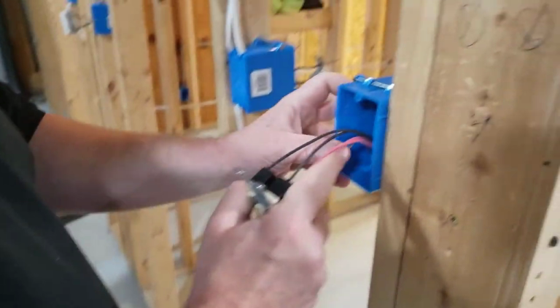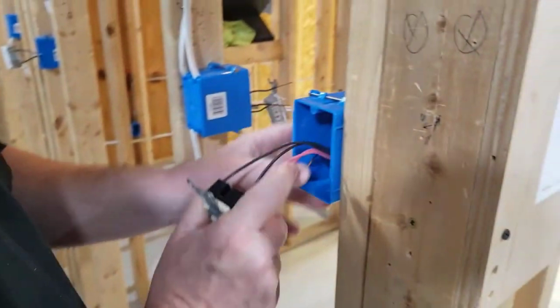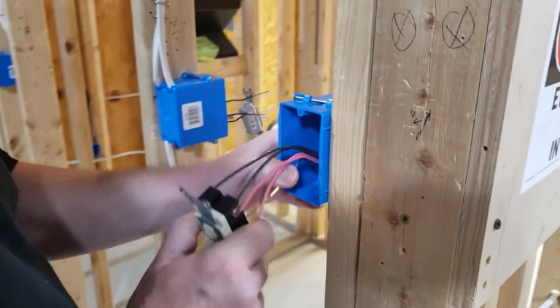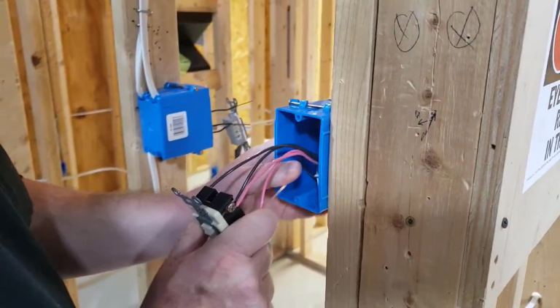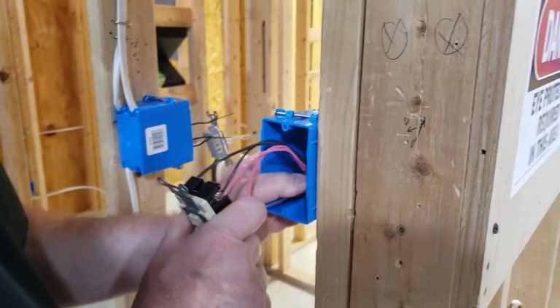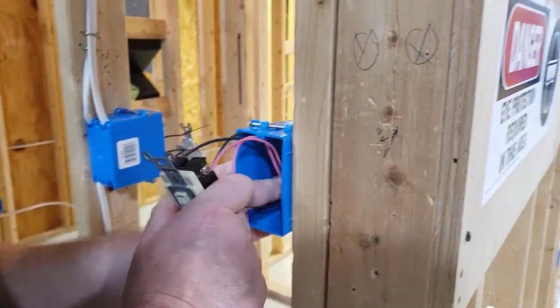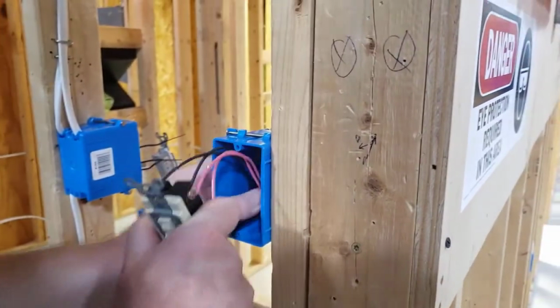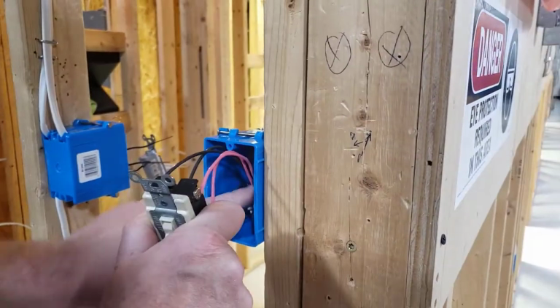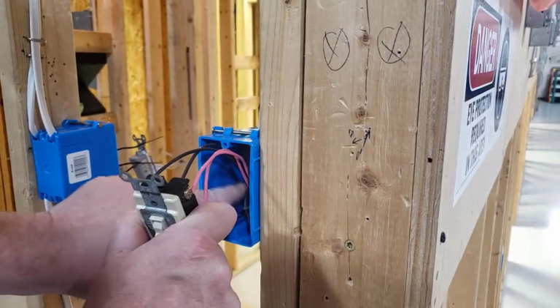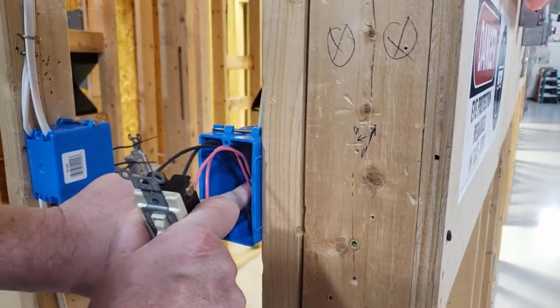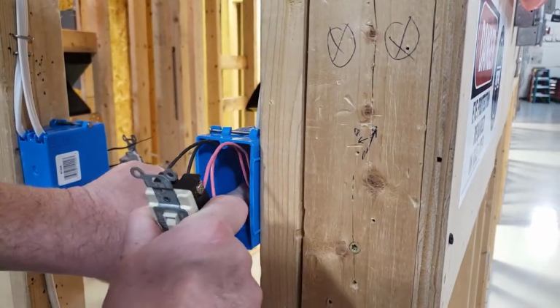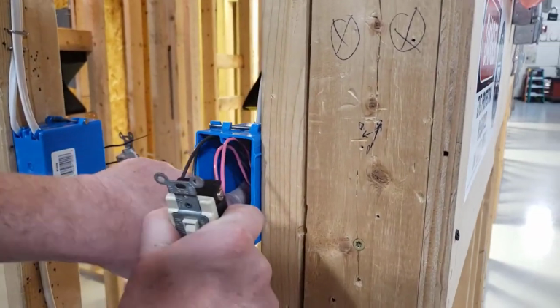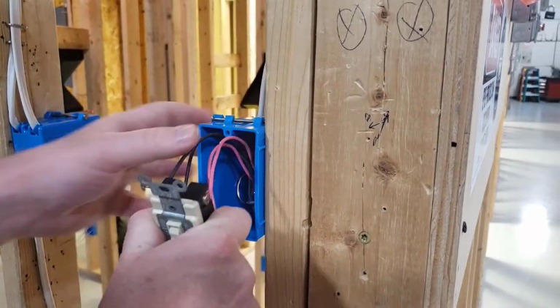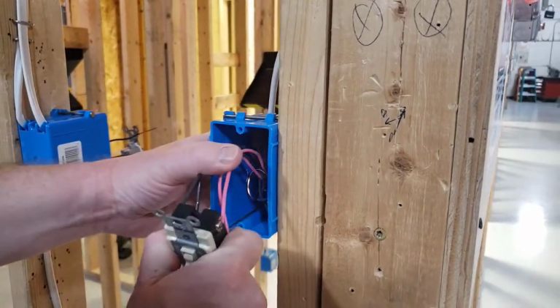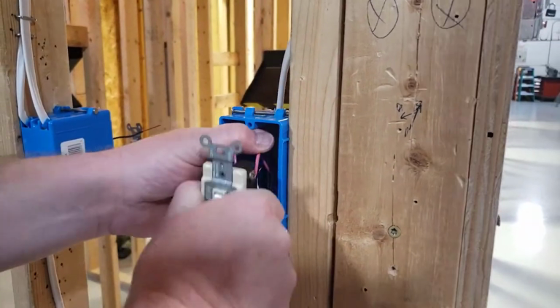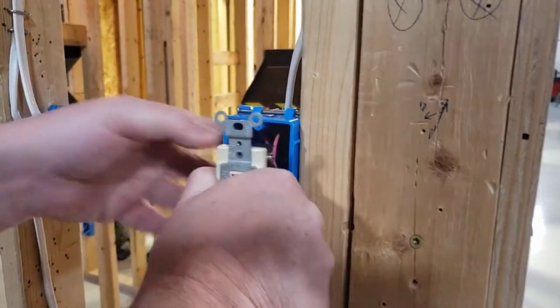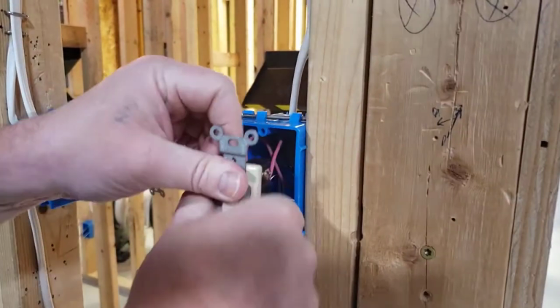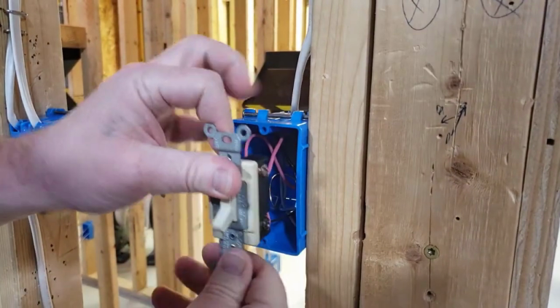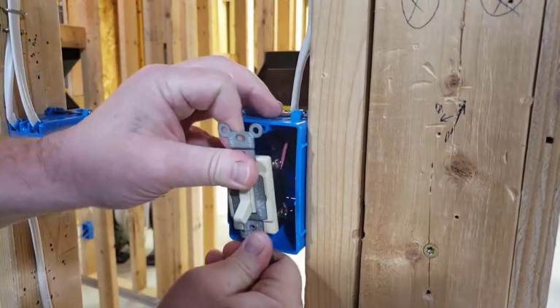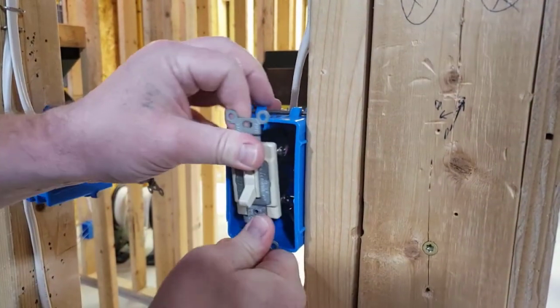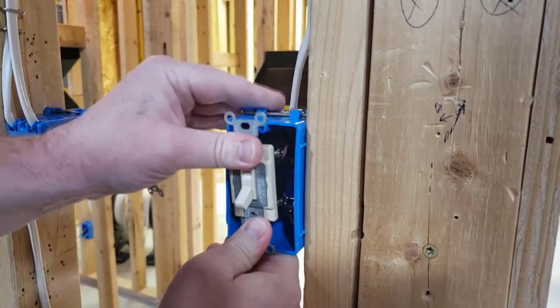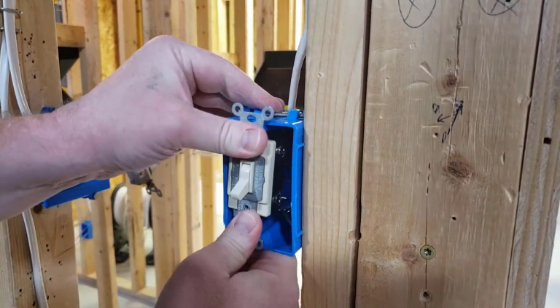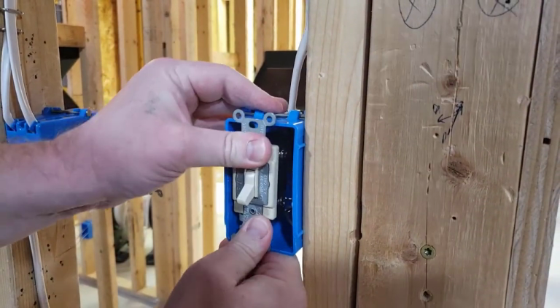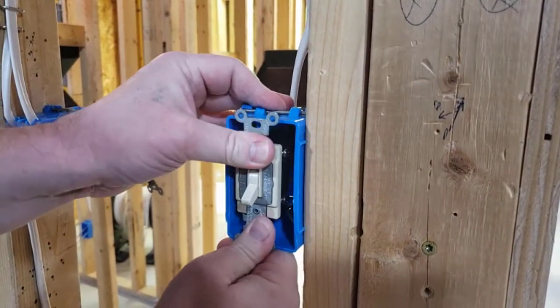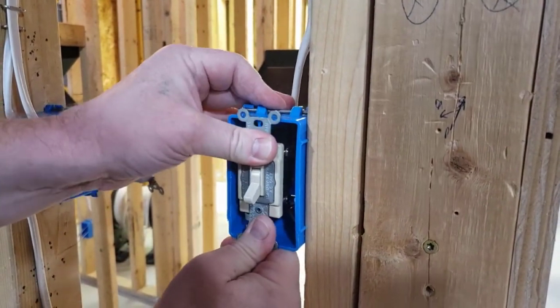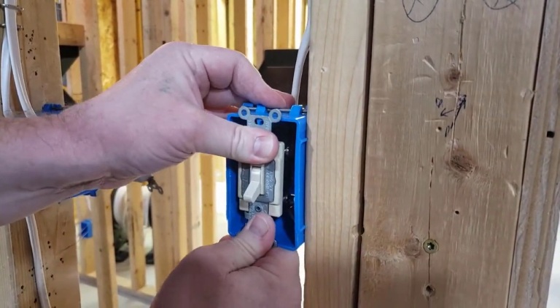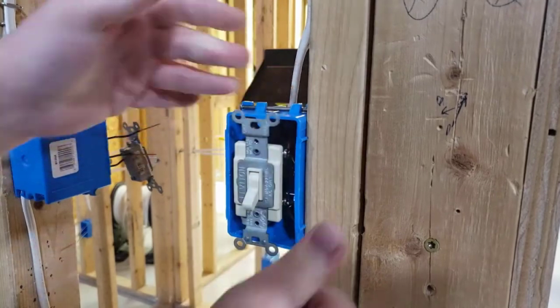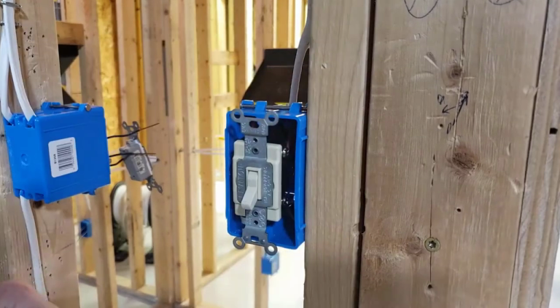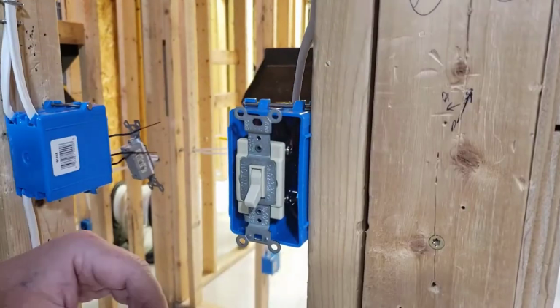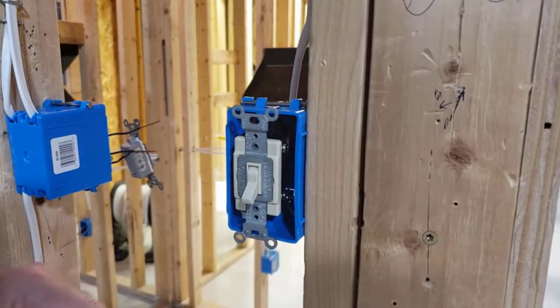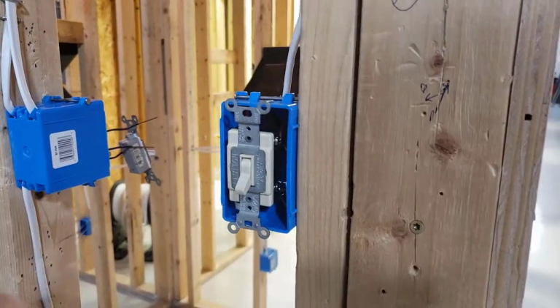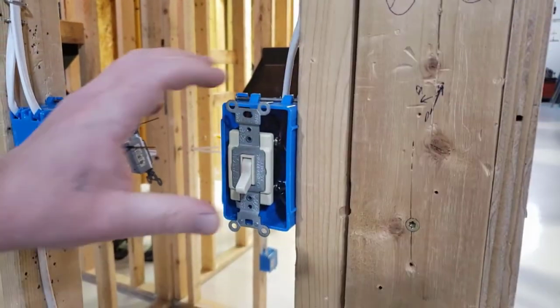I push my ground in the back of the box and we're done.